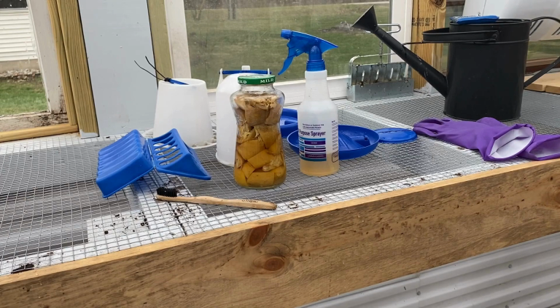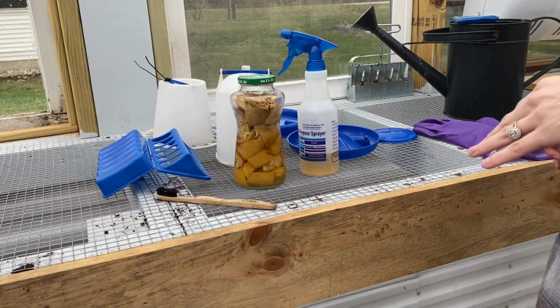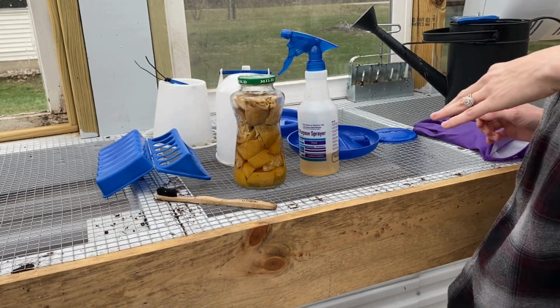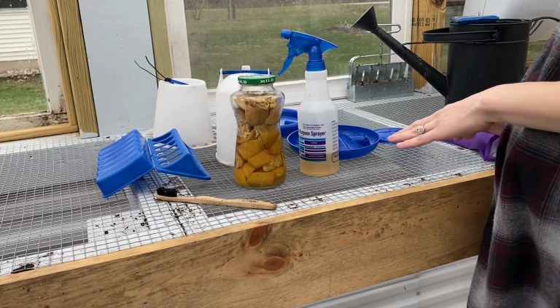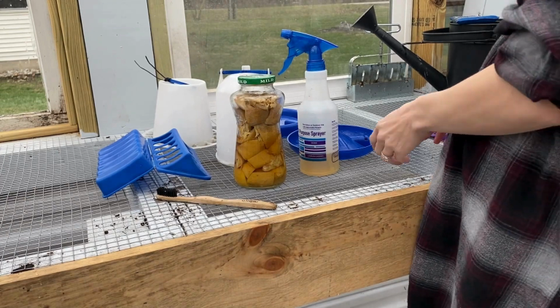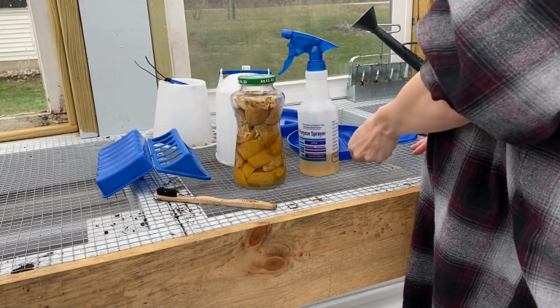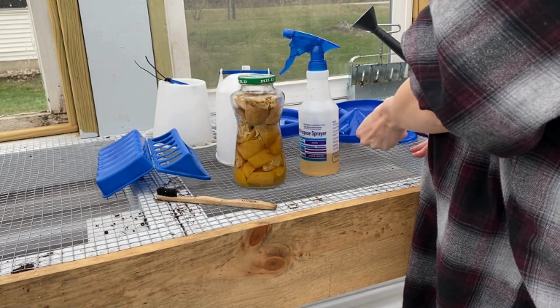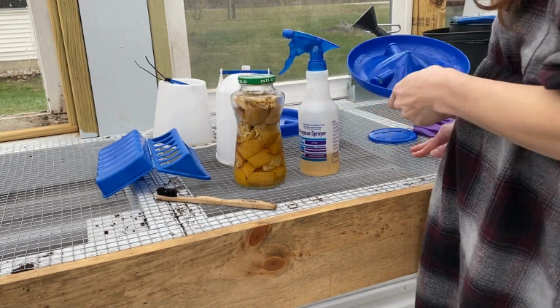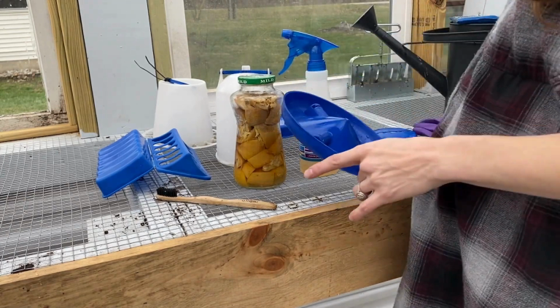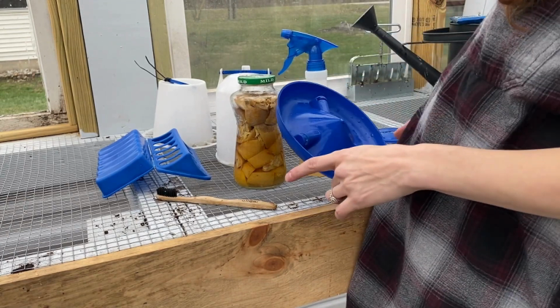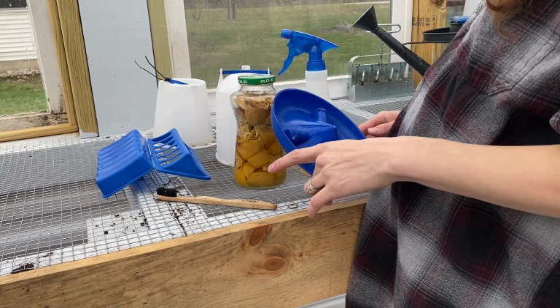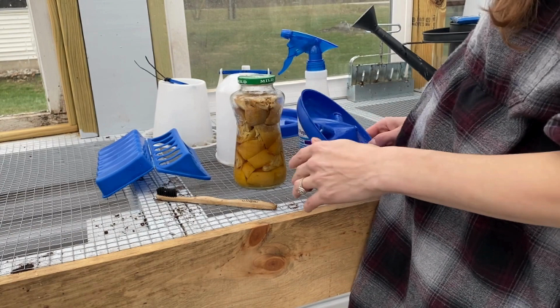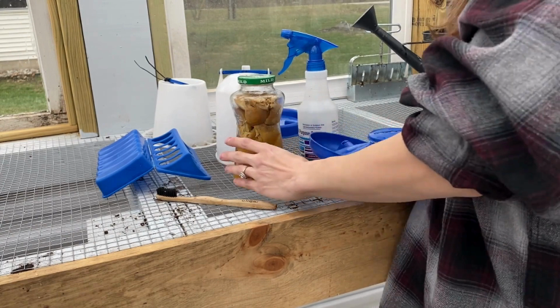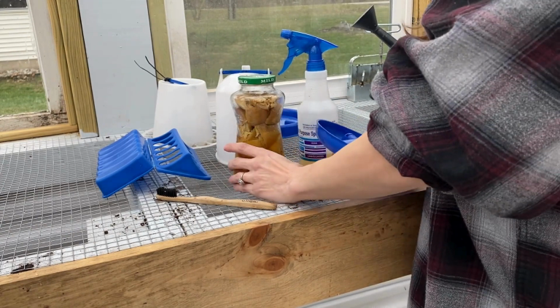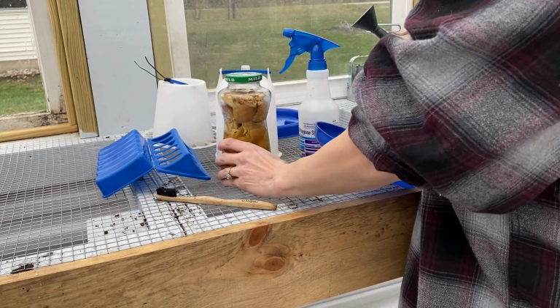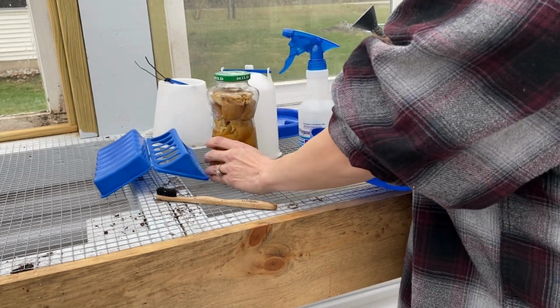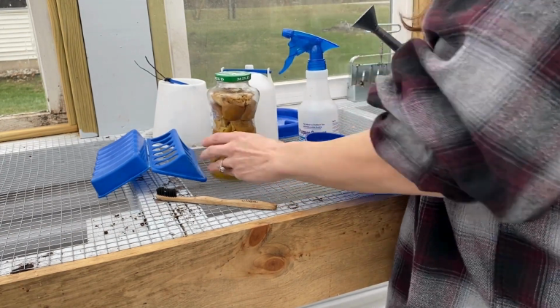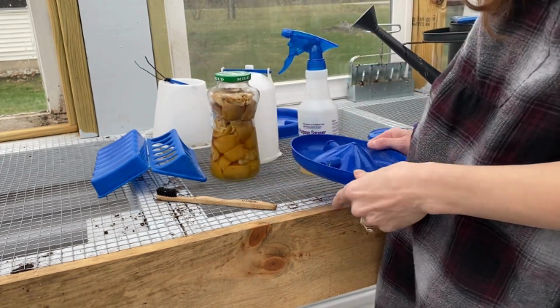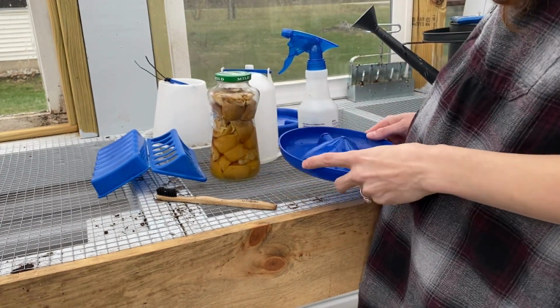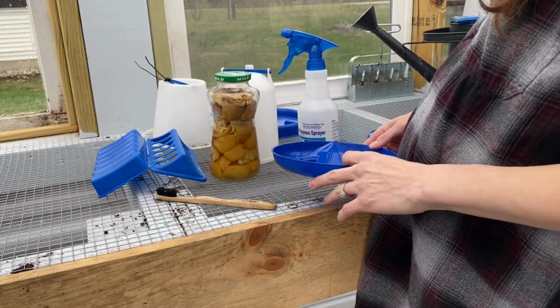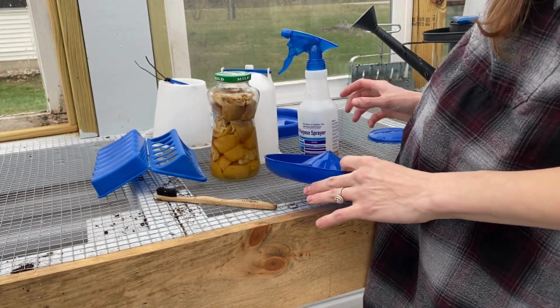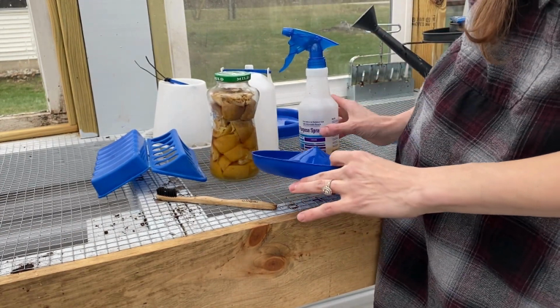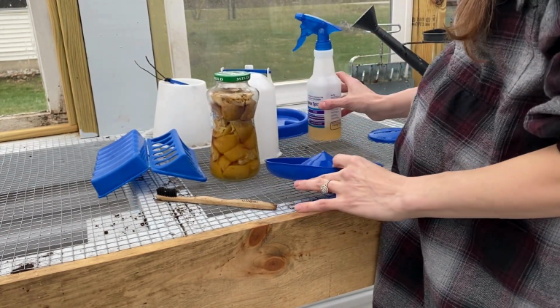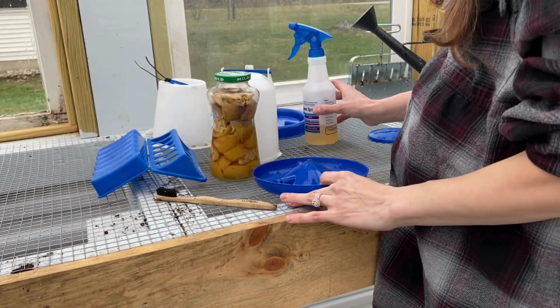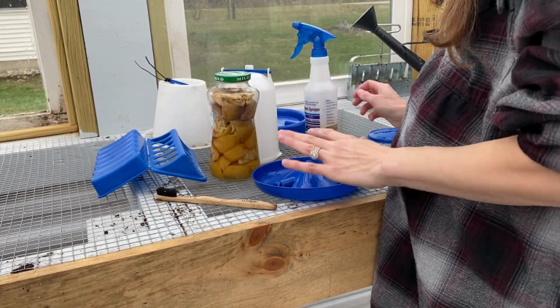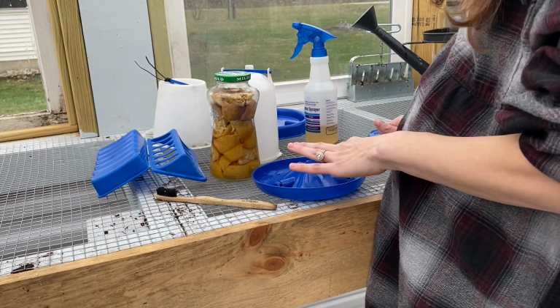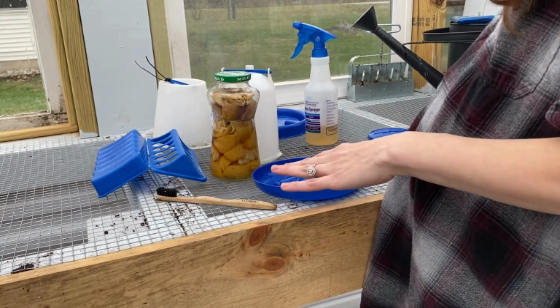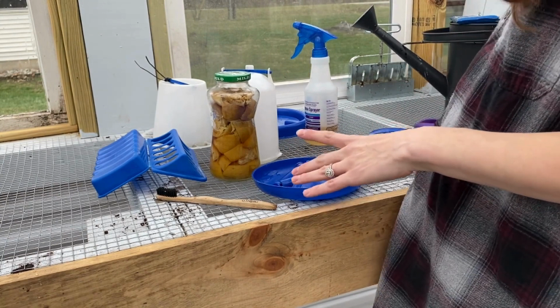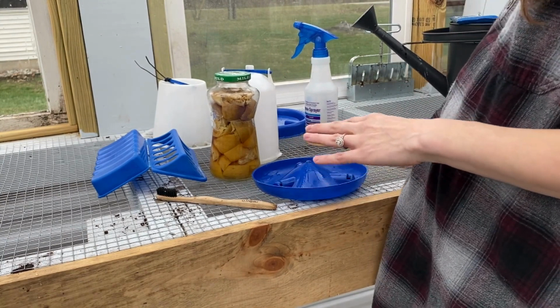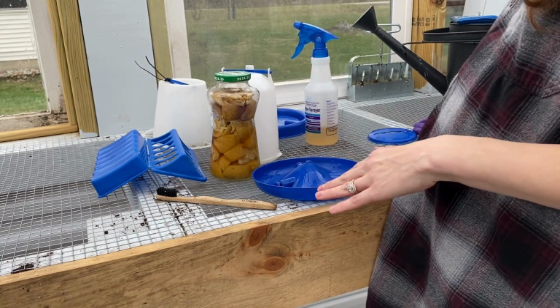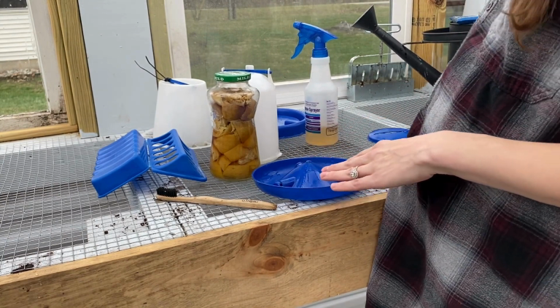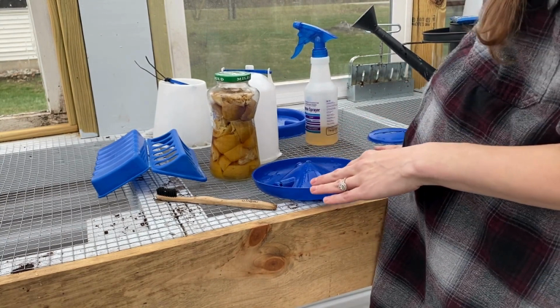I have already gone over the chick waterer and feeder with a big heavy scrub, but I just want to make sure that I get all of the dirt and grime out of the crevices before I fill everything up.